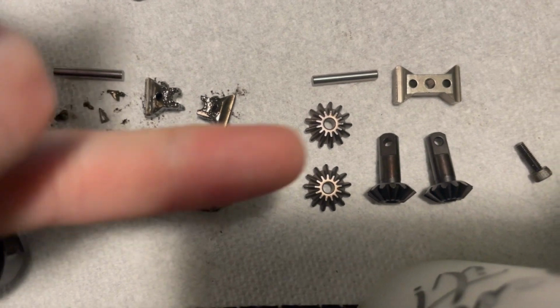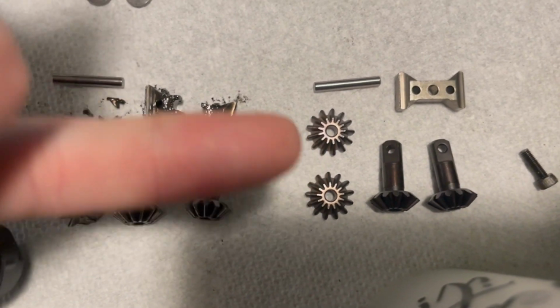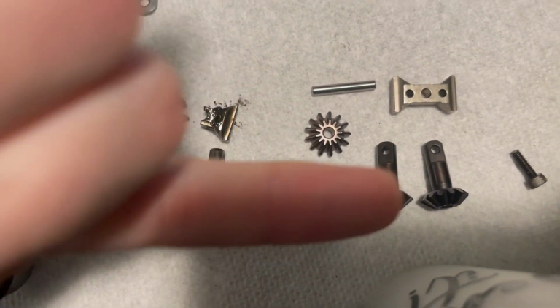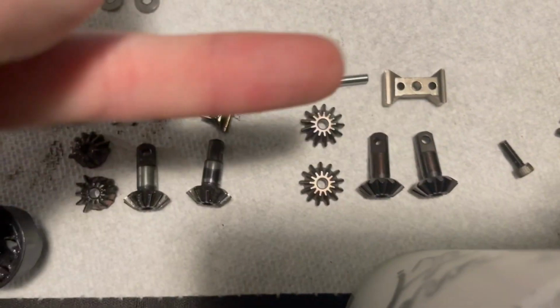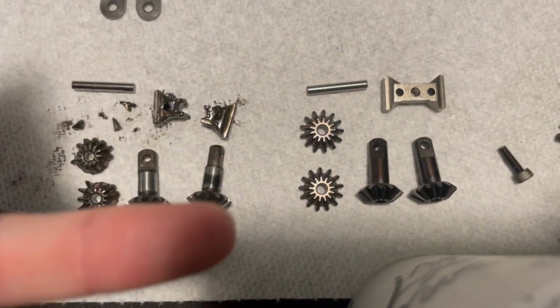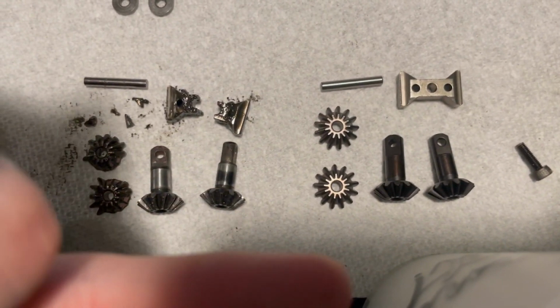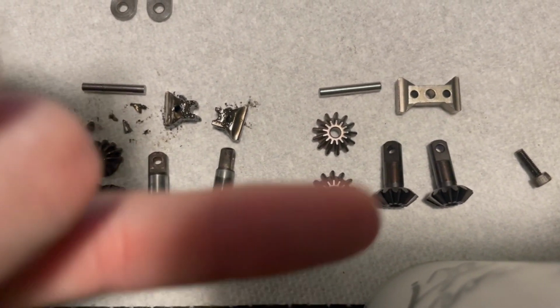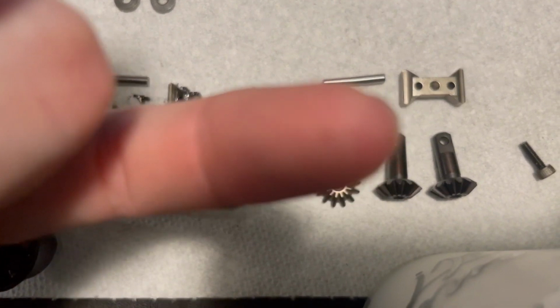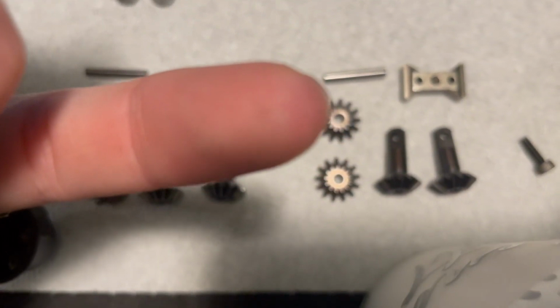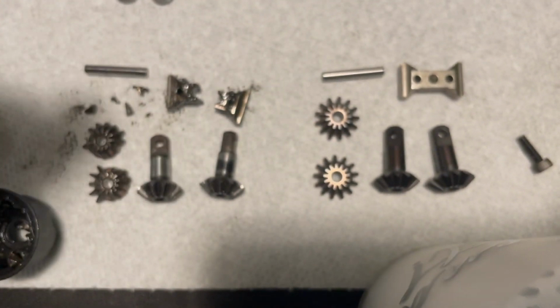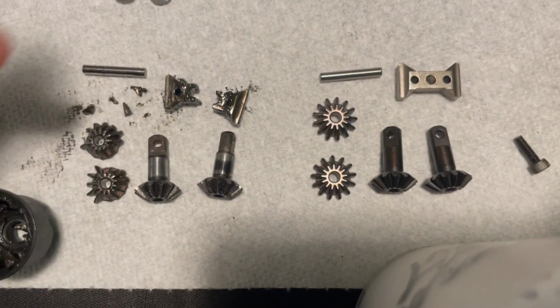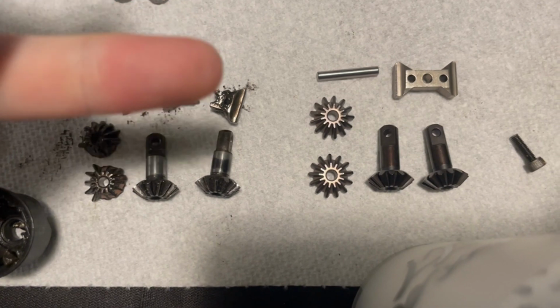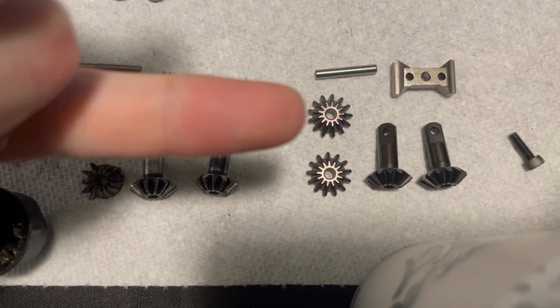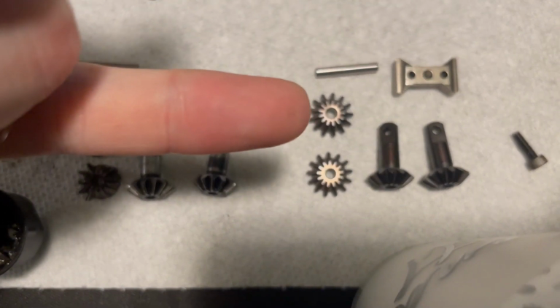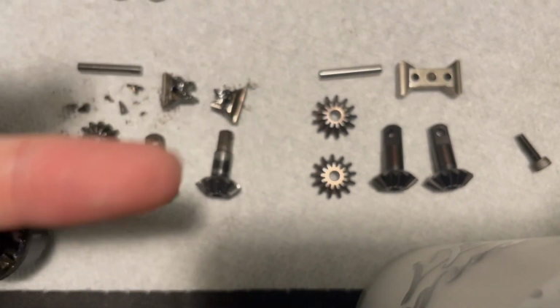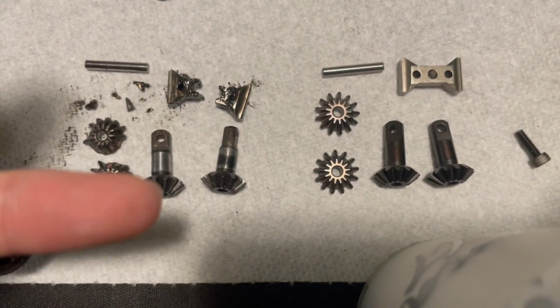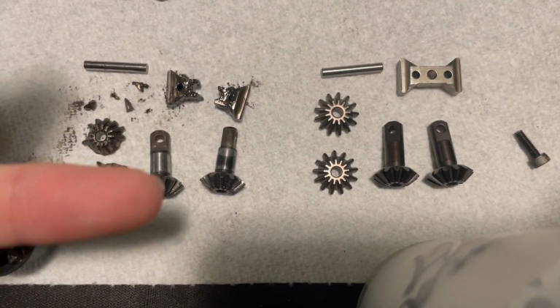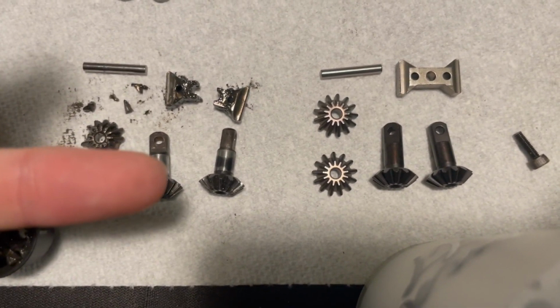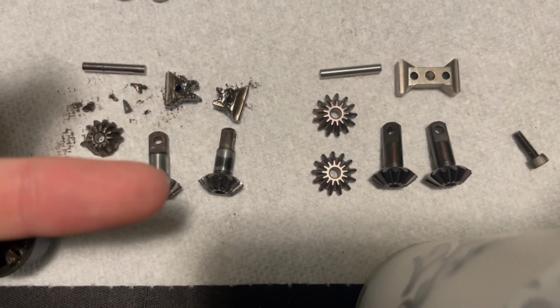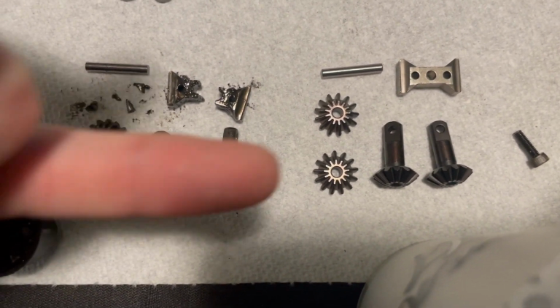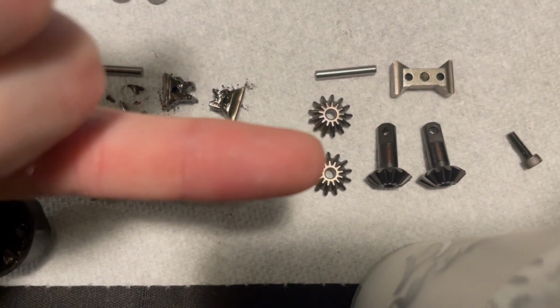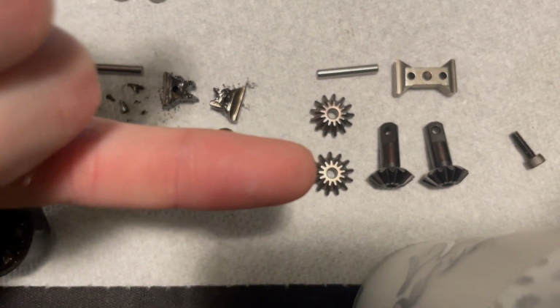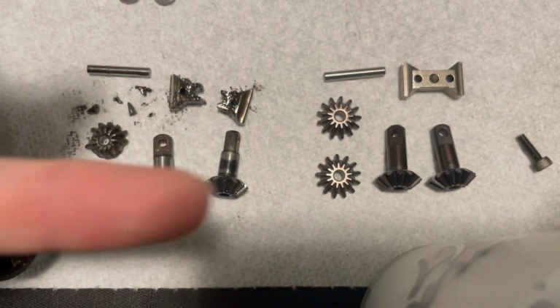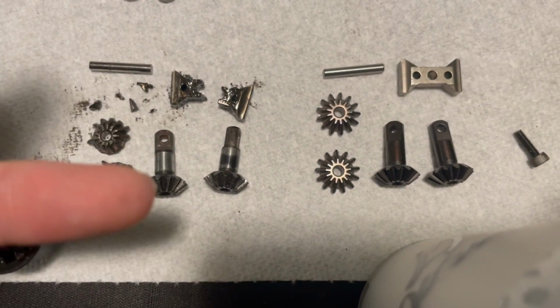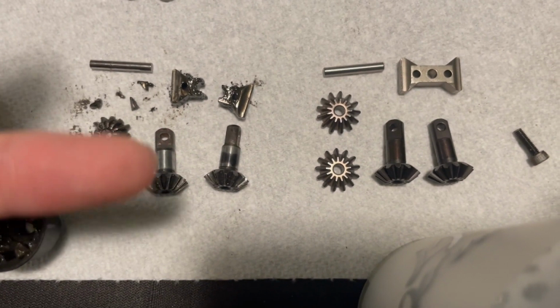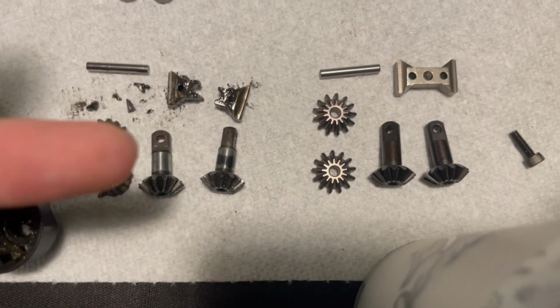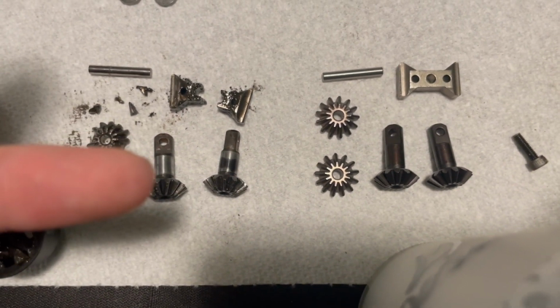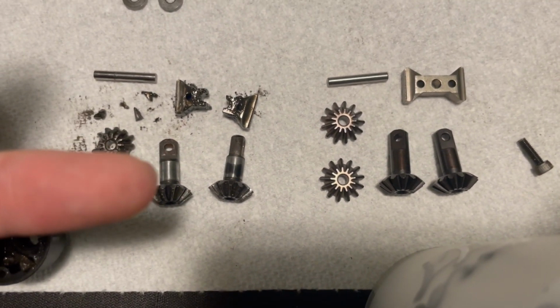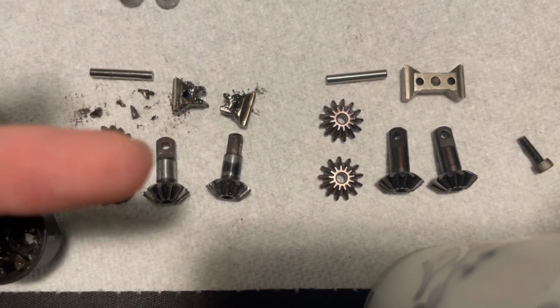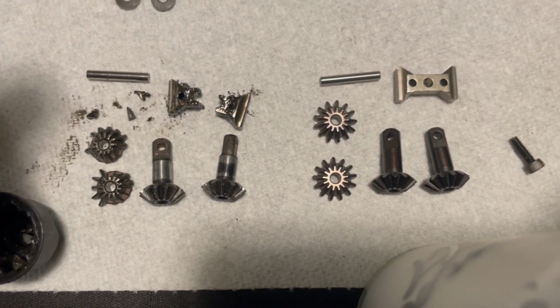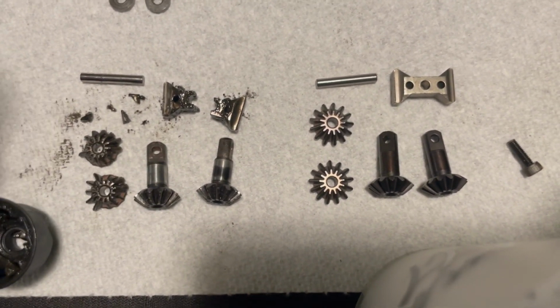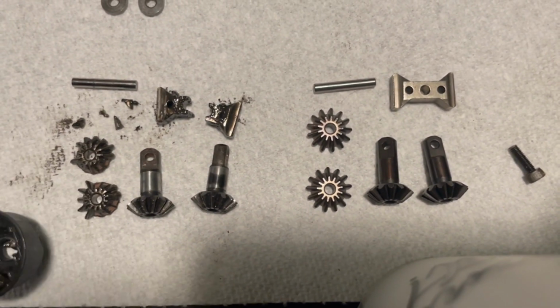But this way, by replacing them all, you have good gear mesh. Because these might be worn a little bit, and if you put new gears with old gears, you might end up with too much space. So we'll just replace it all.